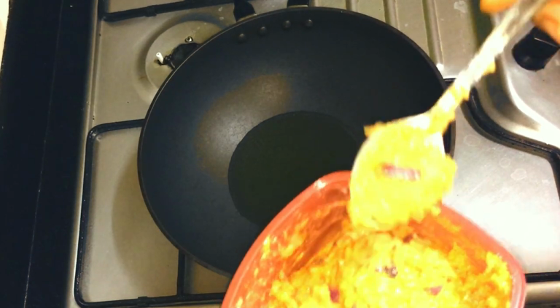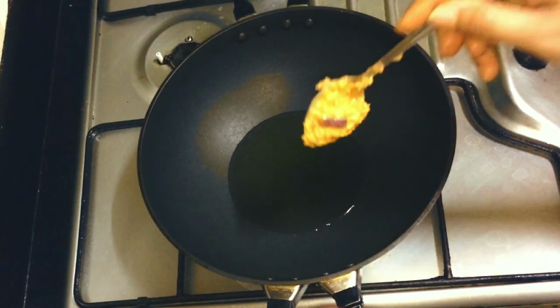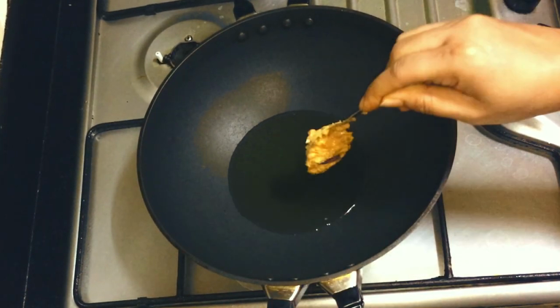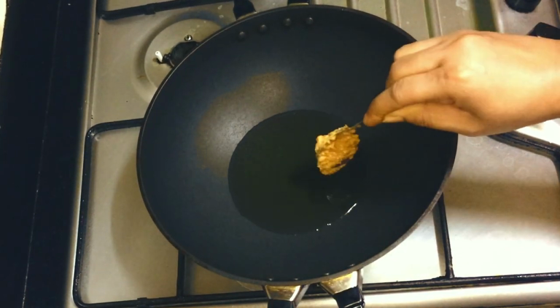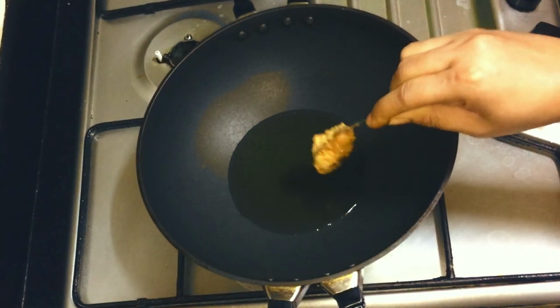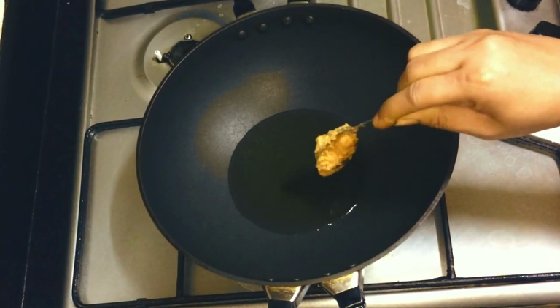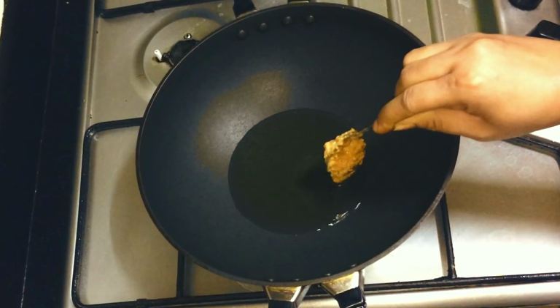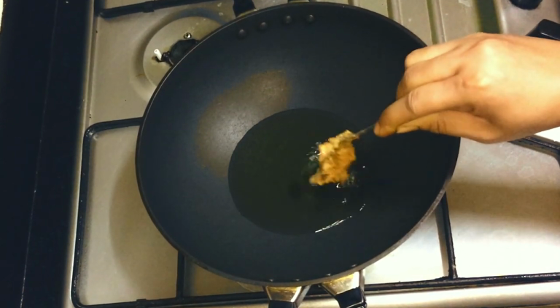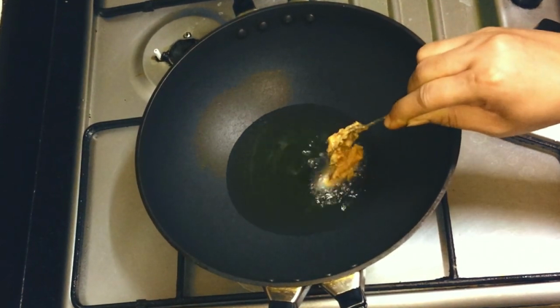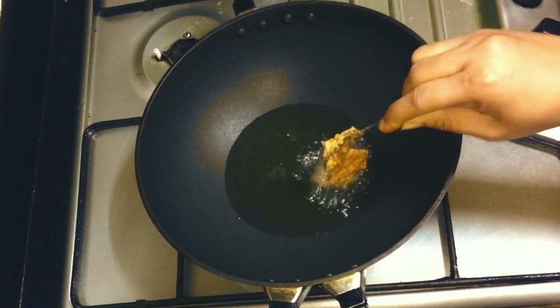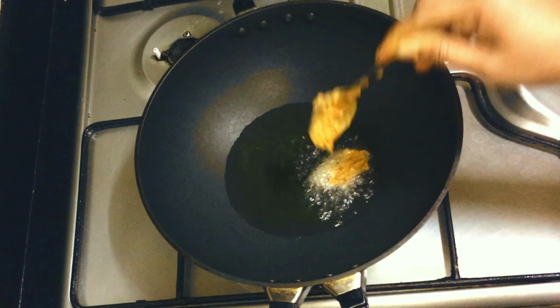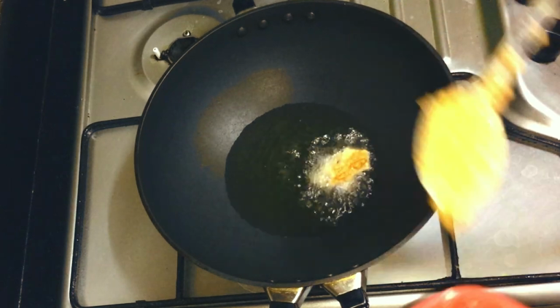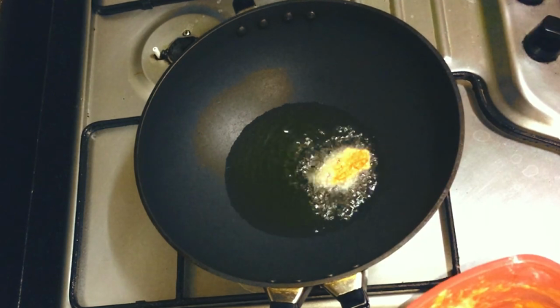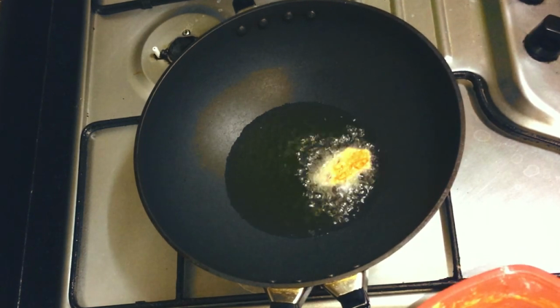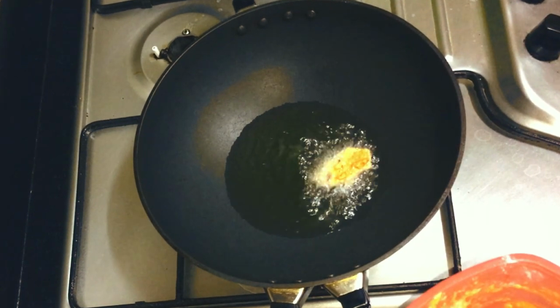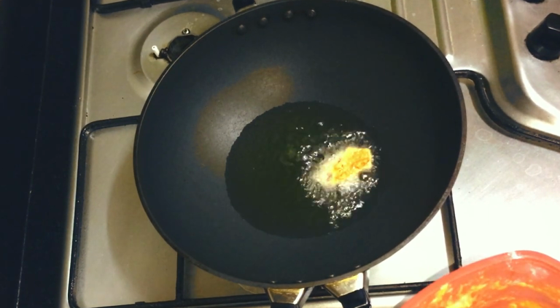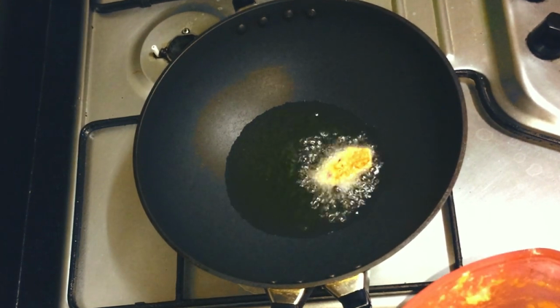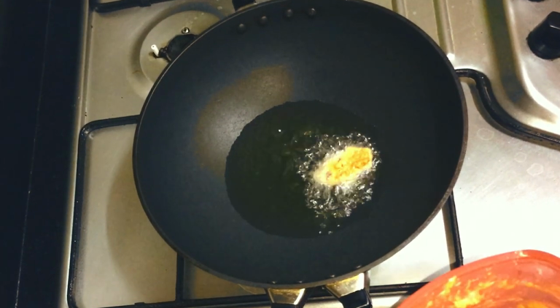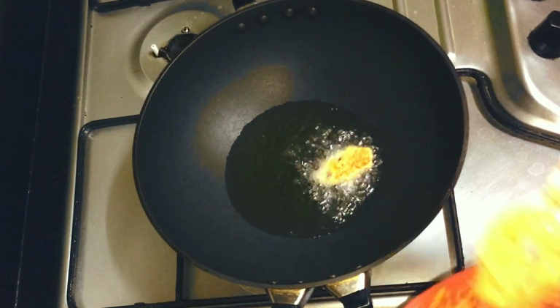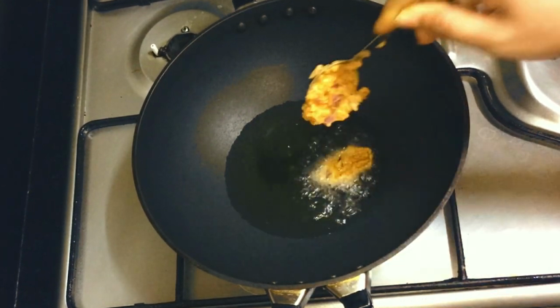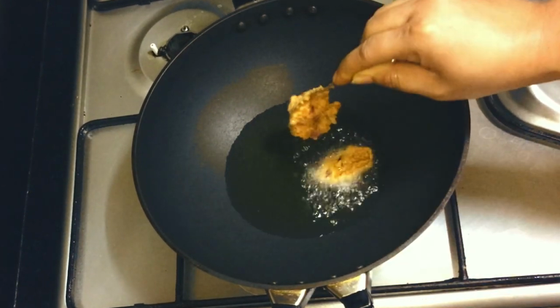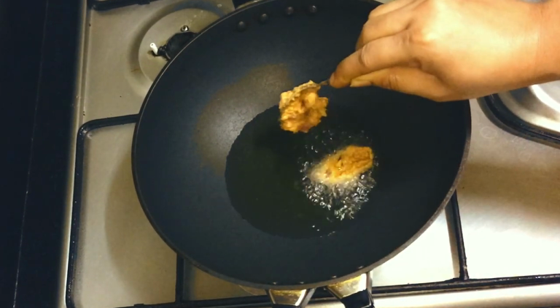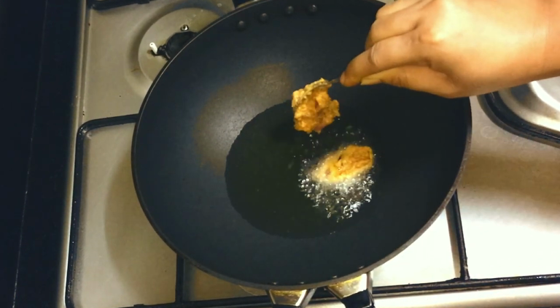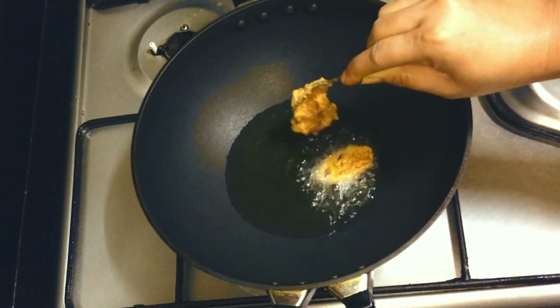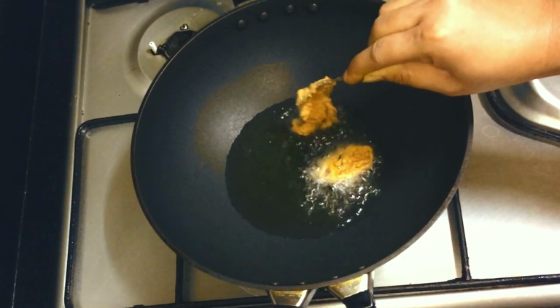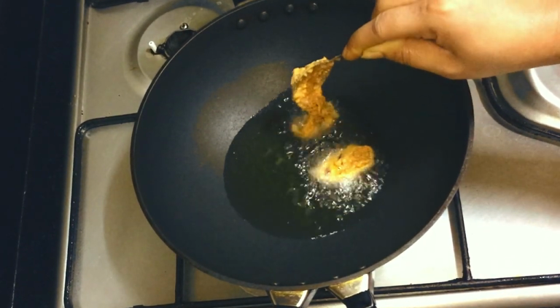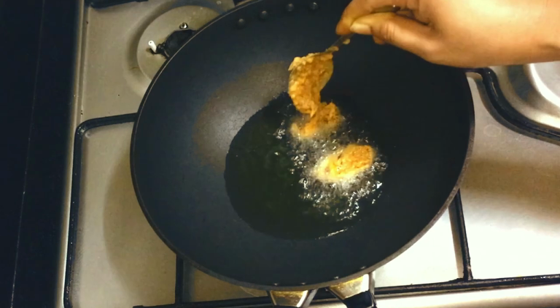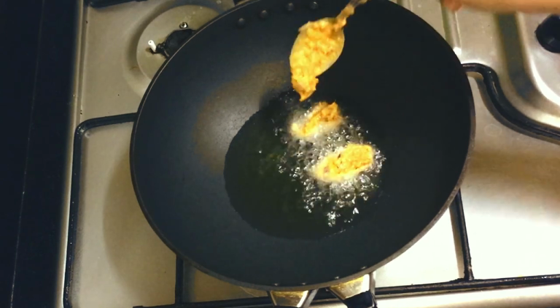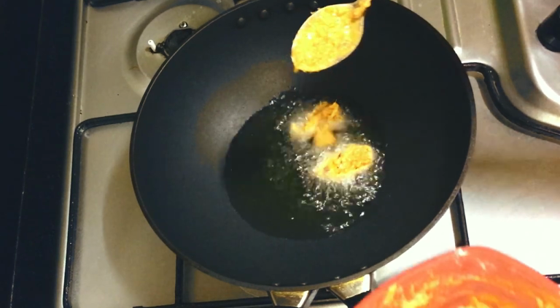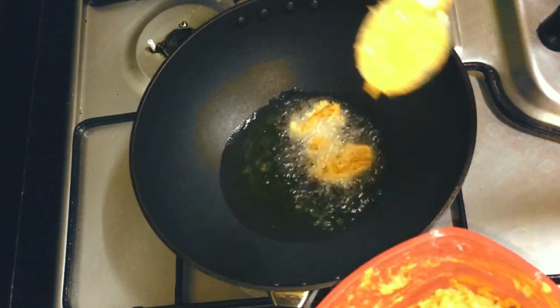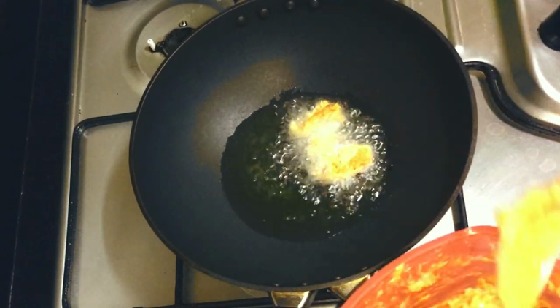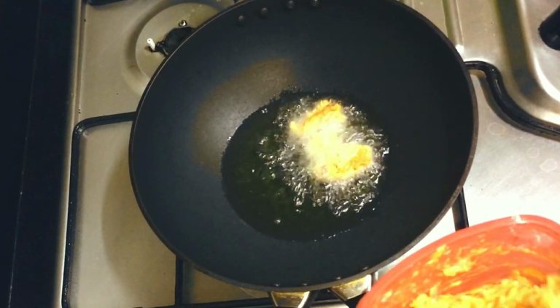I will put the pukori with a little sugar in the hot sauce, and I will put it on the hot sauce.